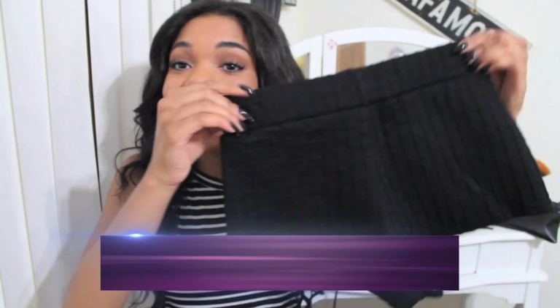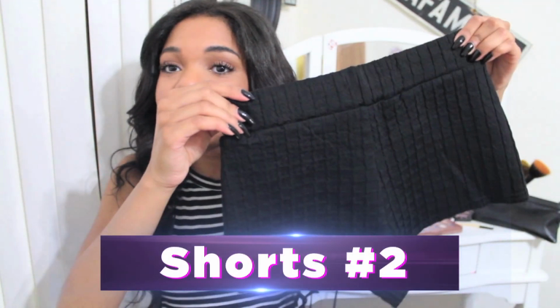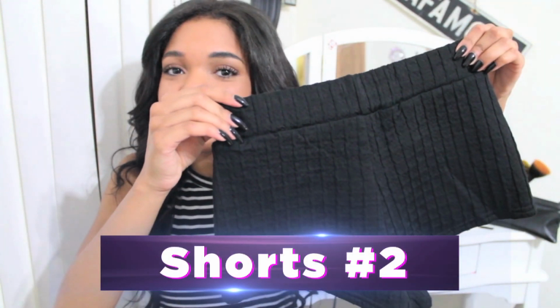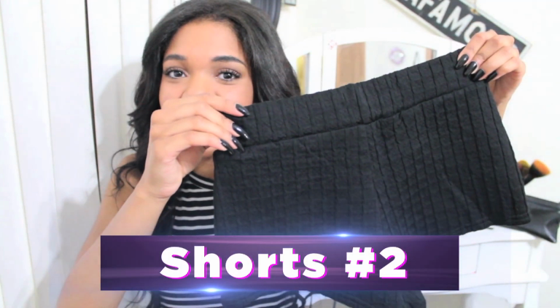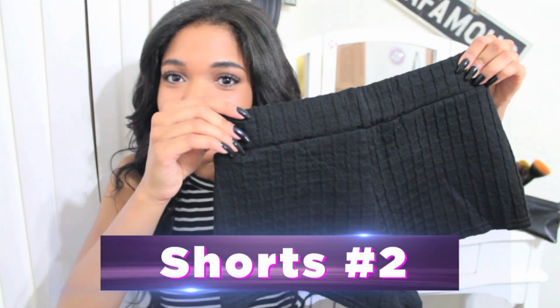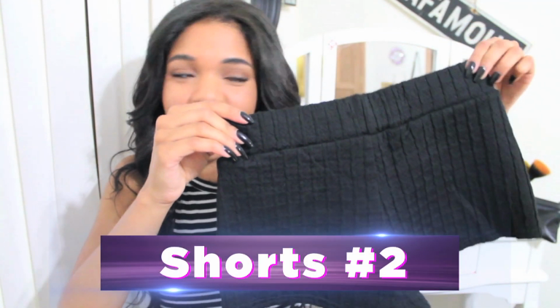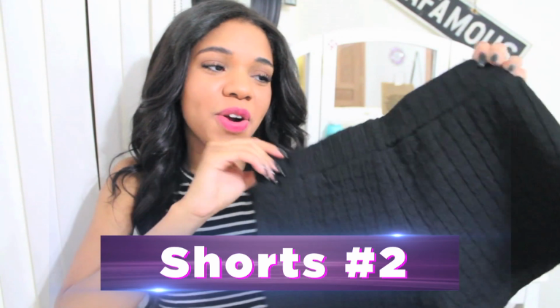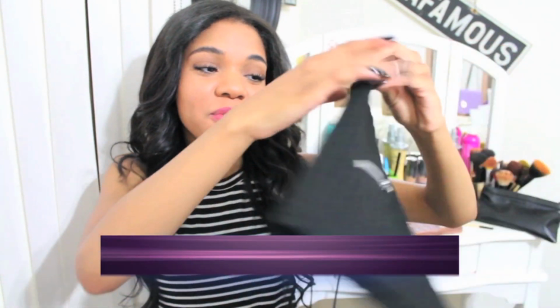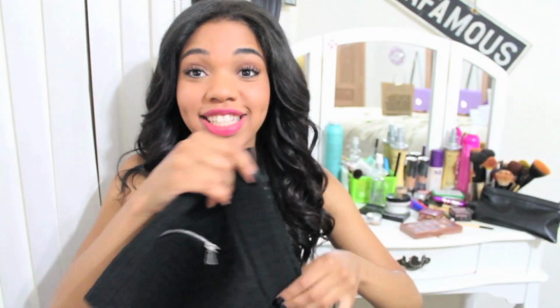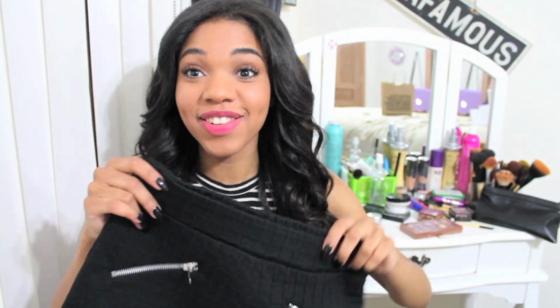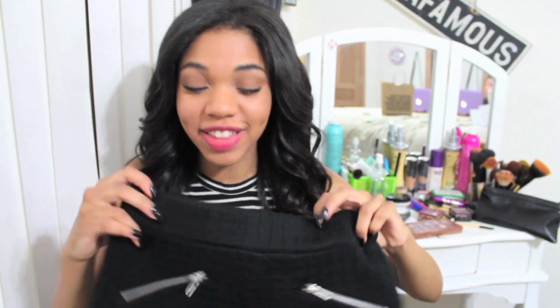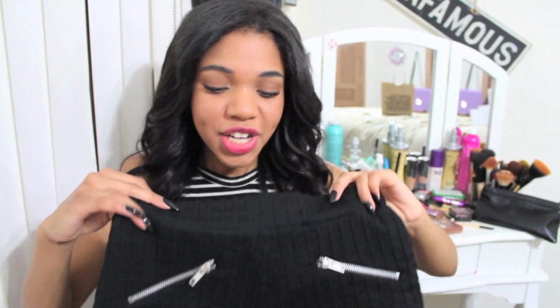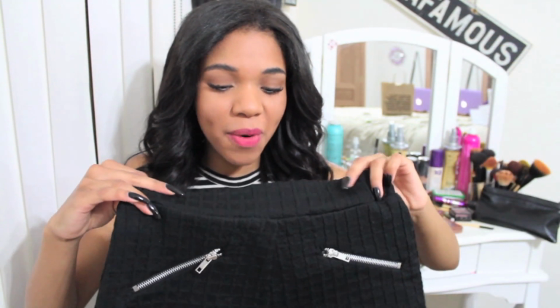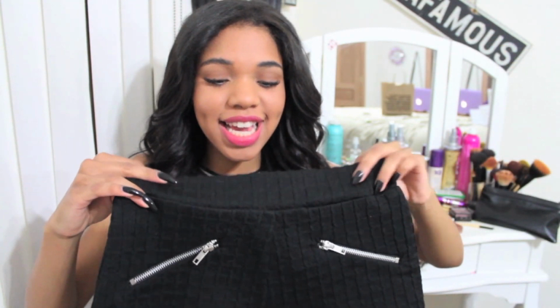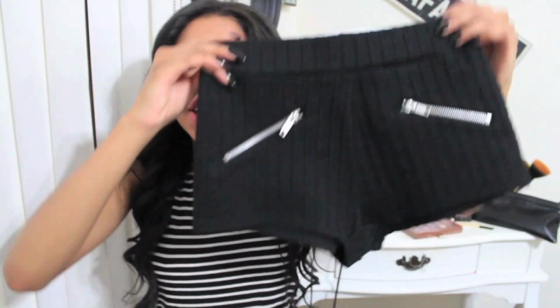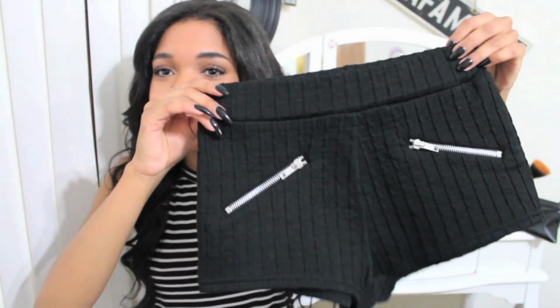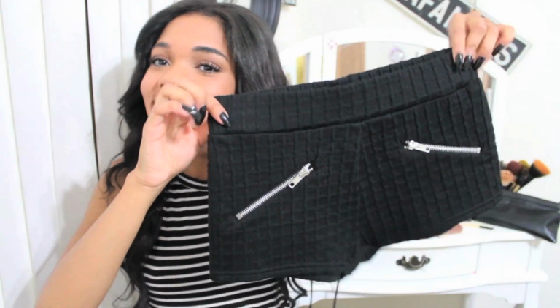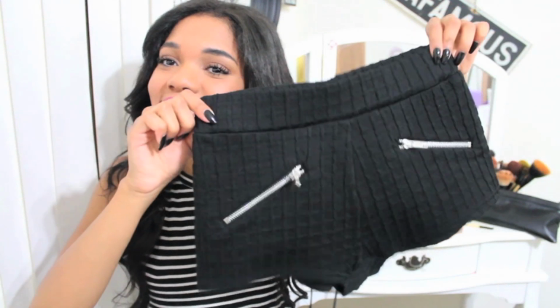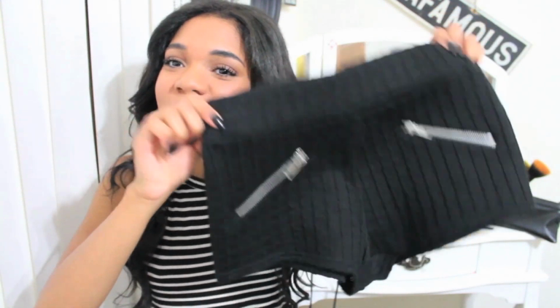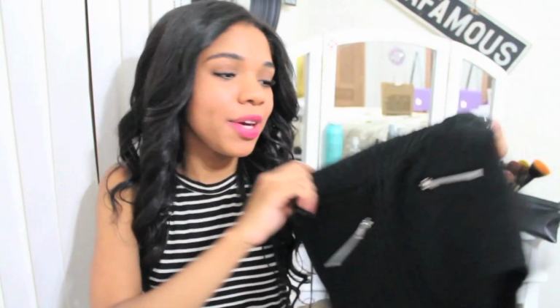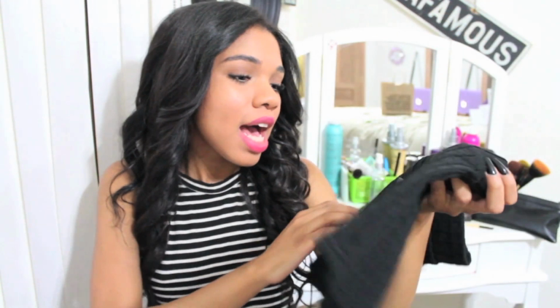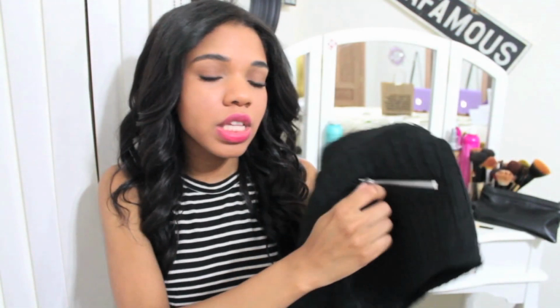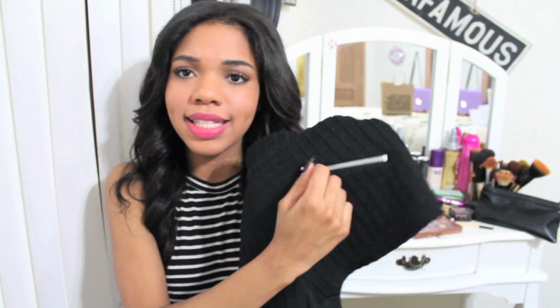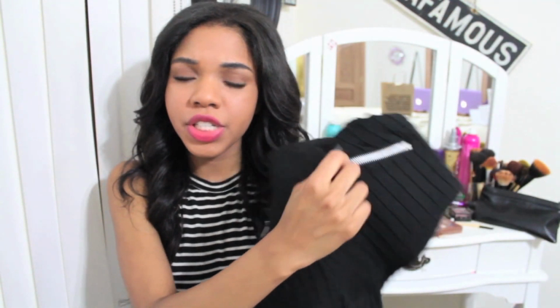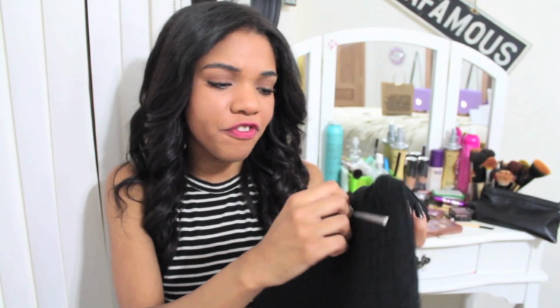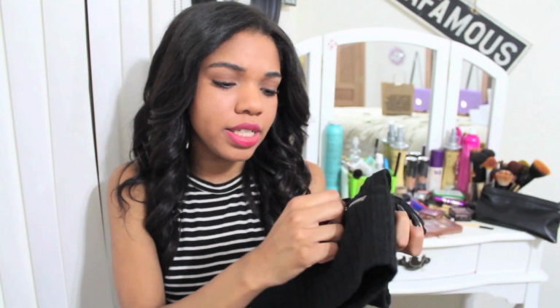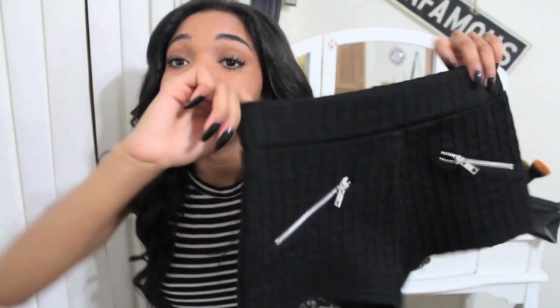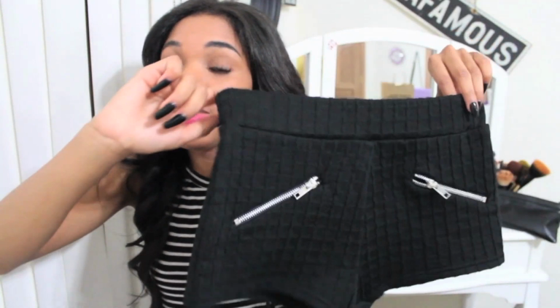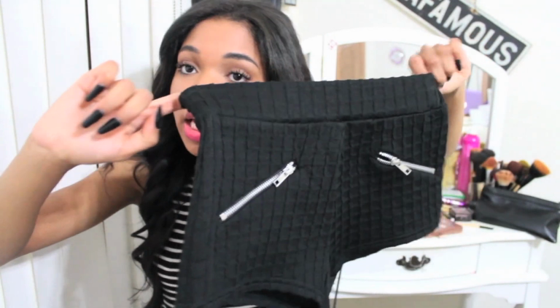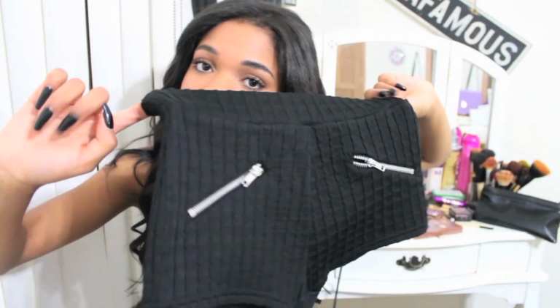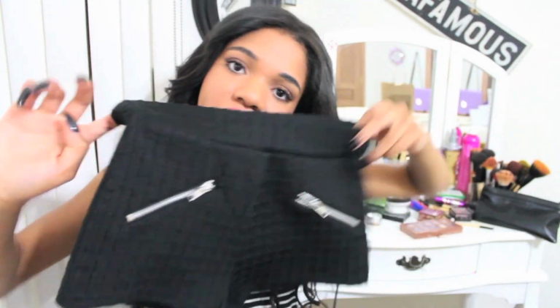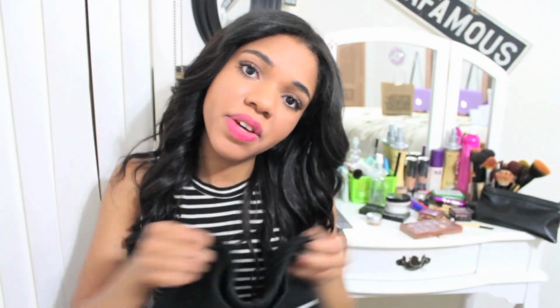This next pair of shorts — of course I would hold it up the exact wrong way. Wow, Teela, lovely. So these shorts look like this. They're super cute. I really like the zippers in the front. They're really cute and really nice.